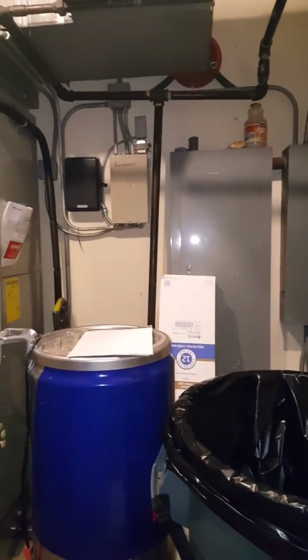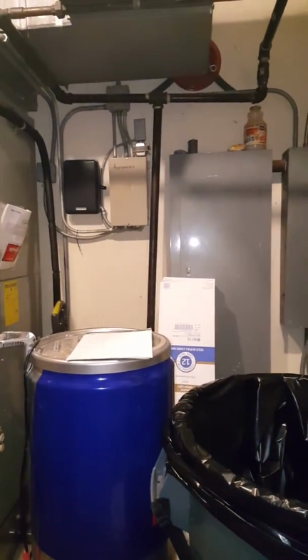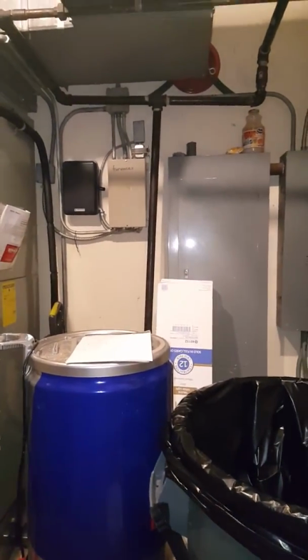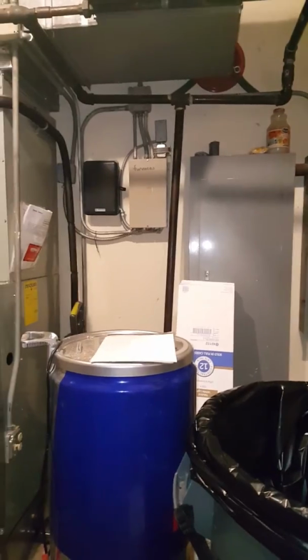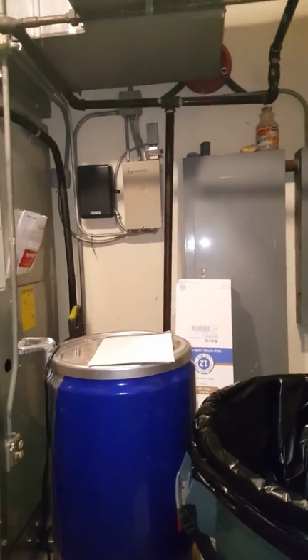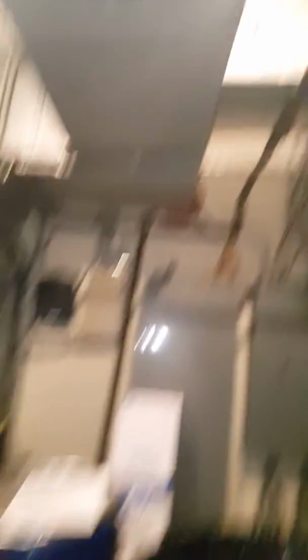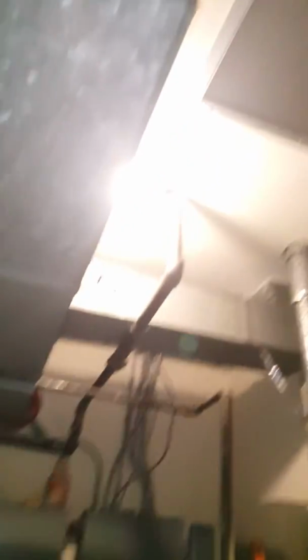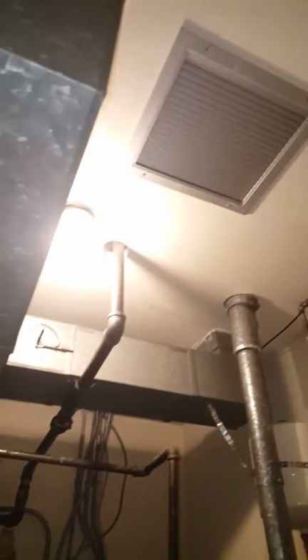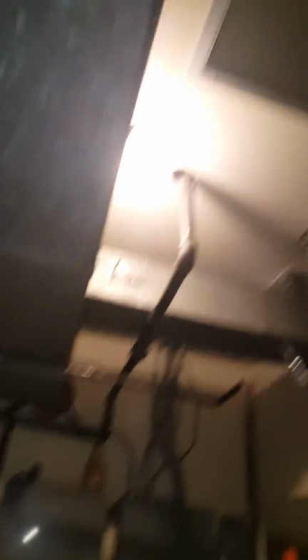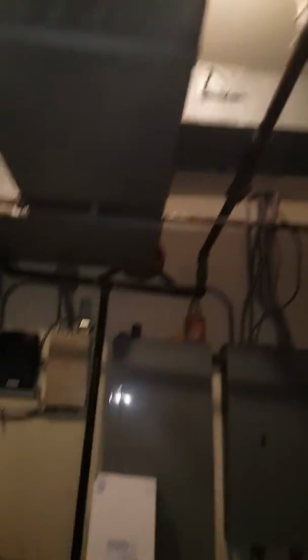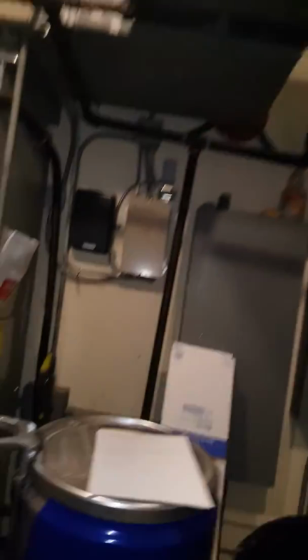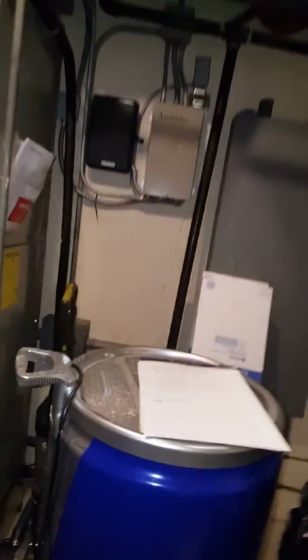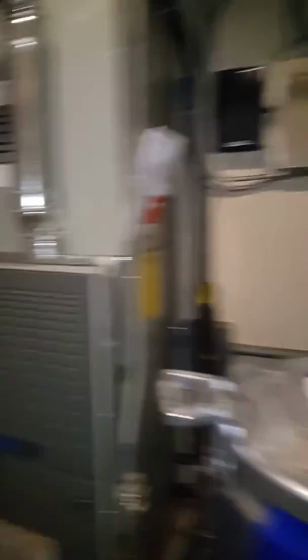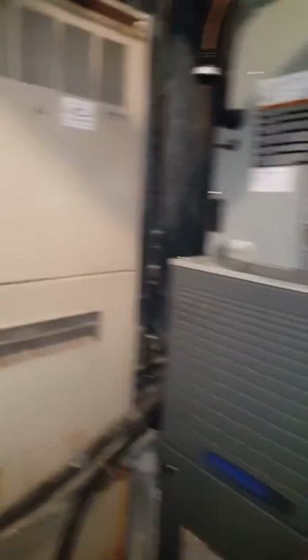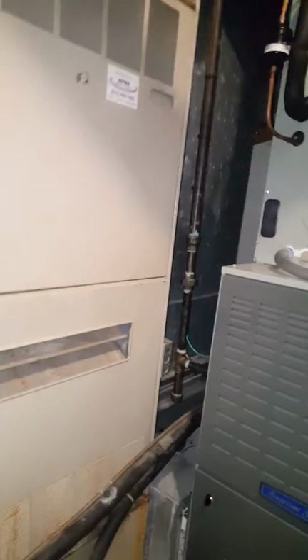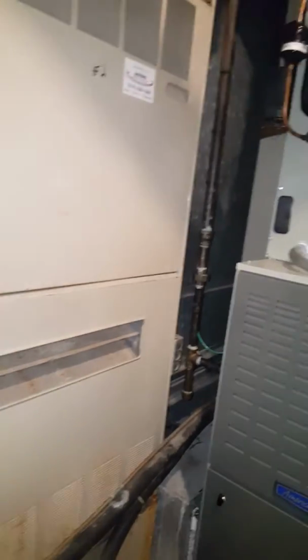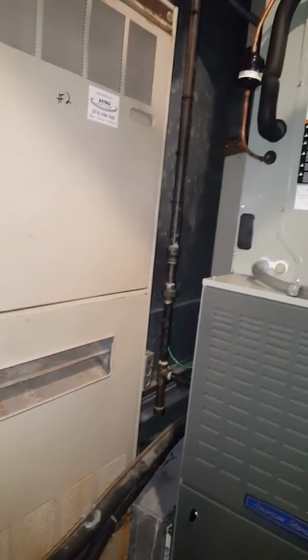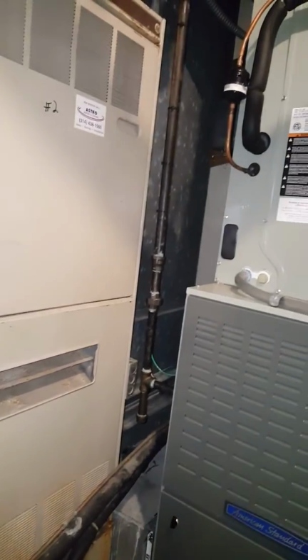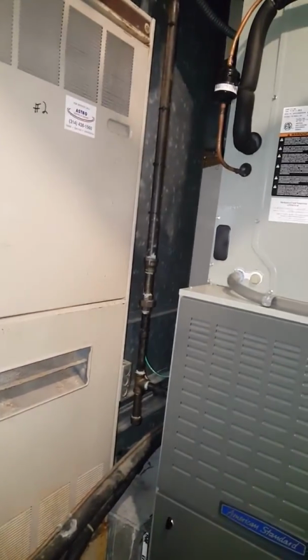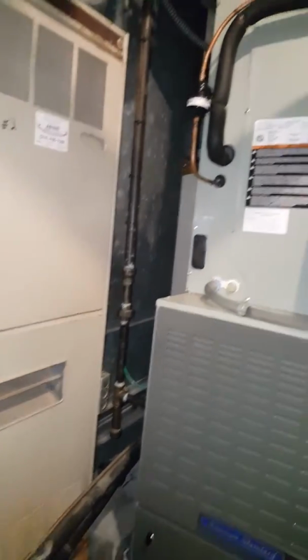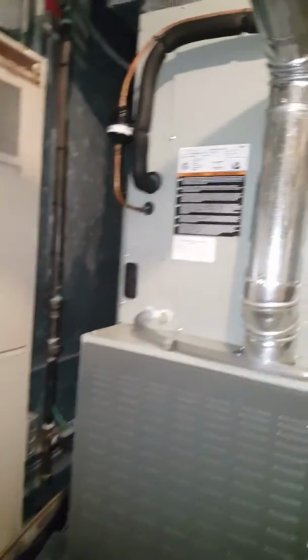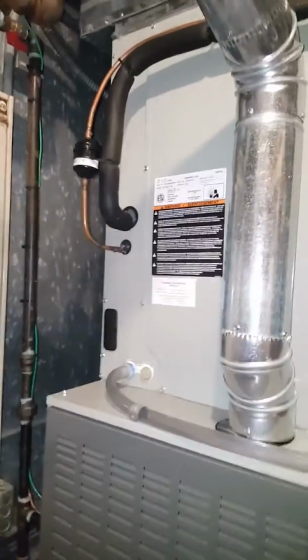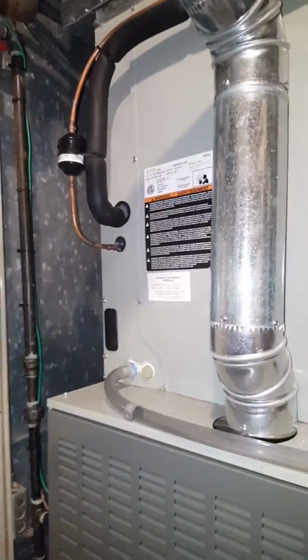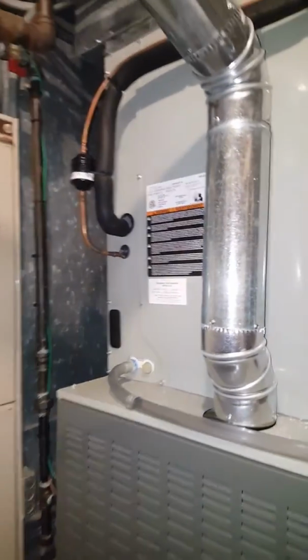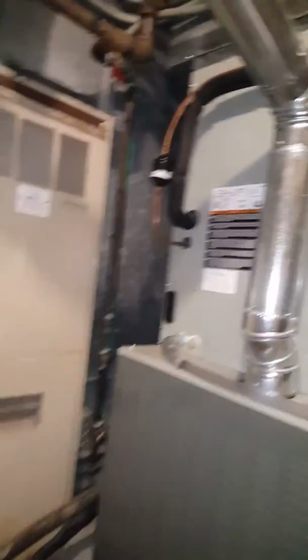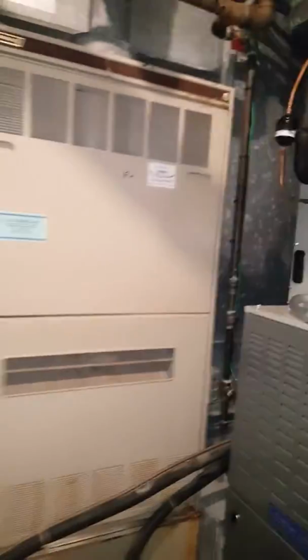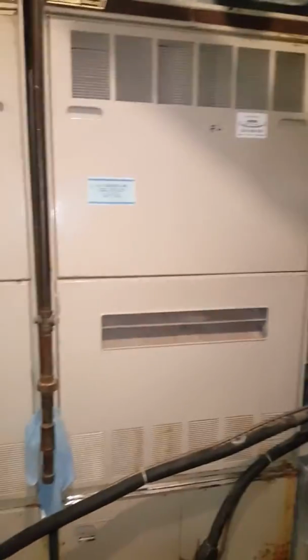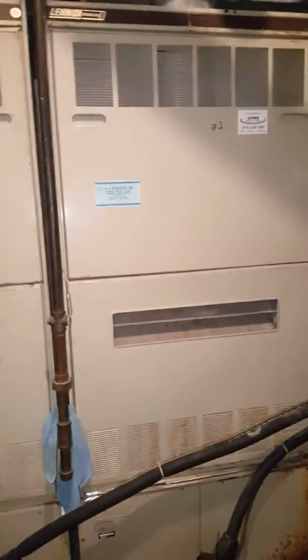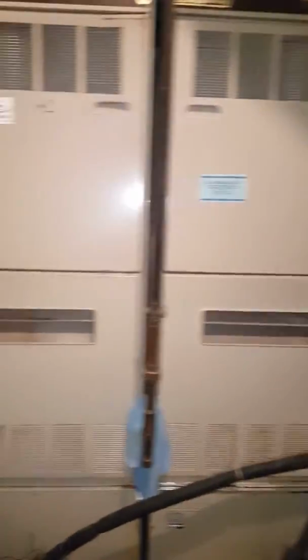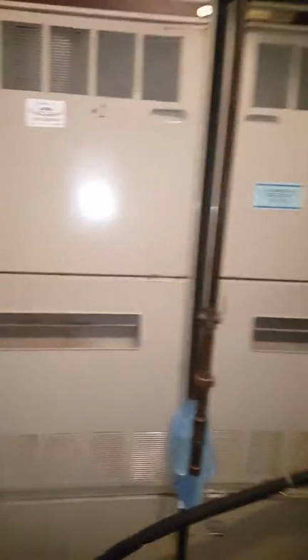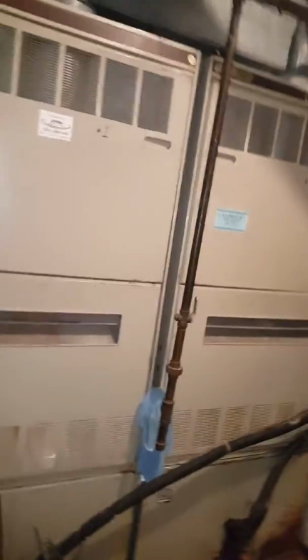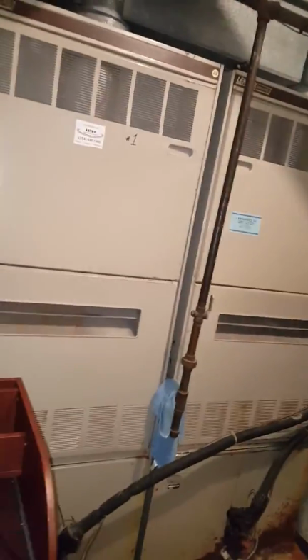You have combustion air being brought into the room — there's a grill here, and I believe there was one behind the wall here. But we already got approved for the other one that we did, so we have enough combustion air for what we need.